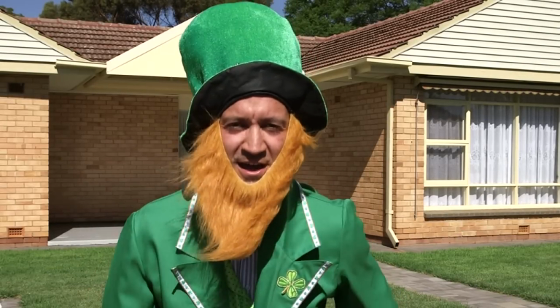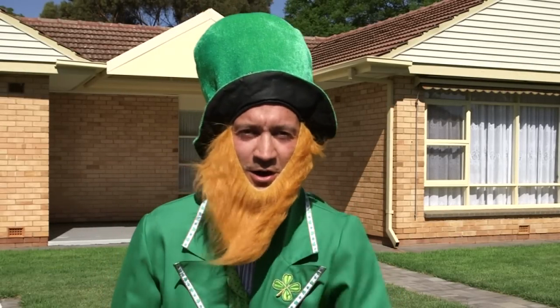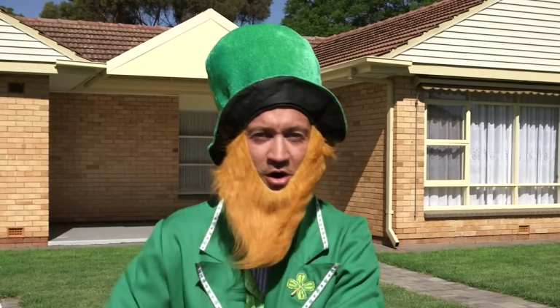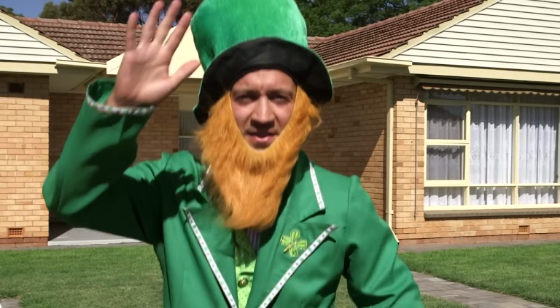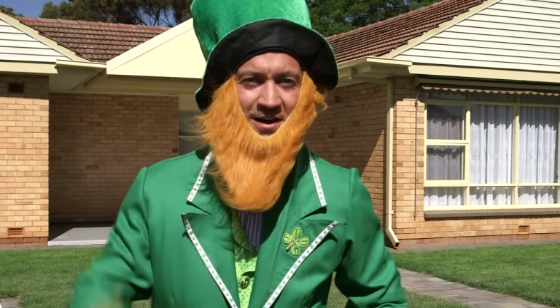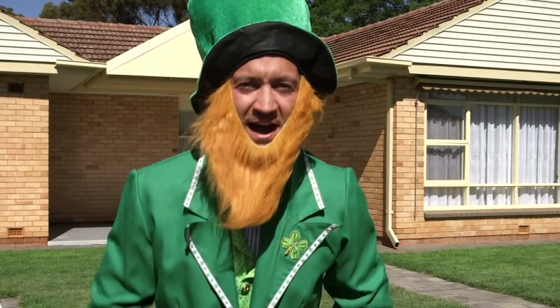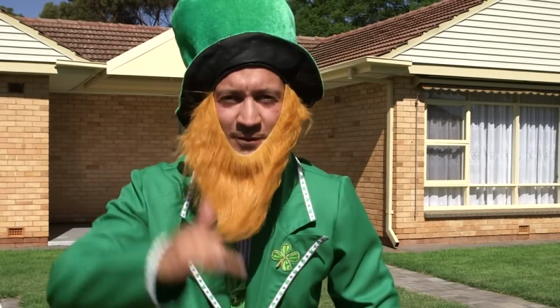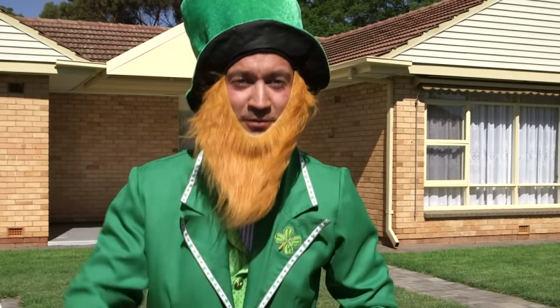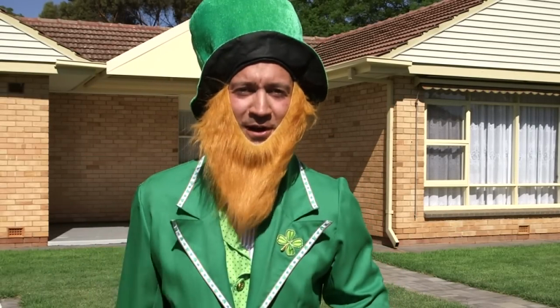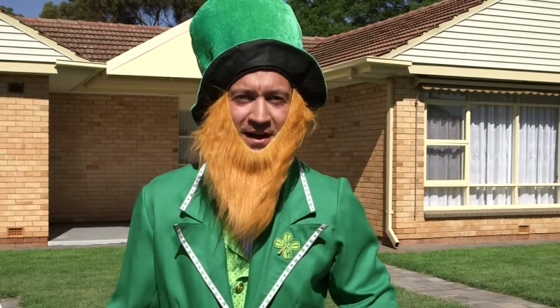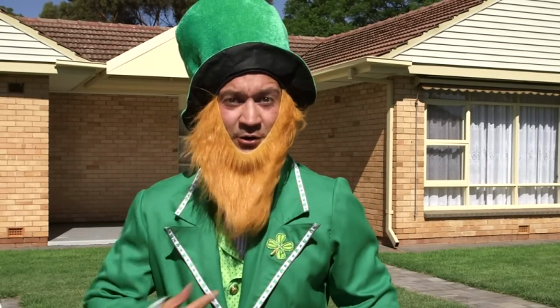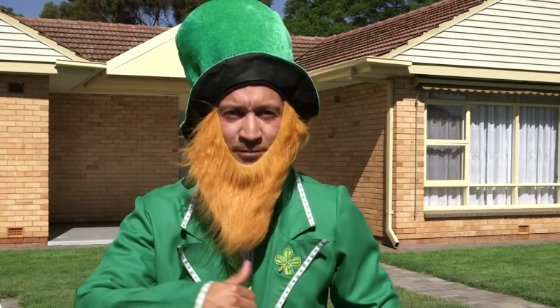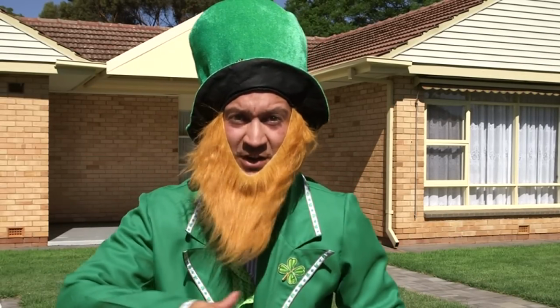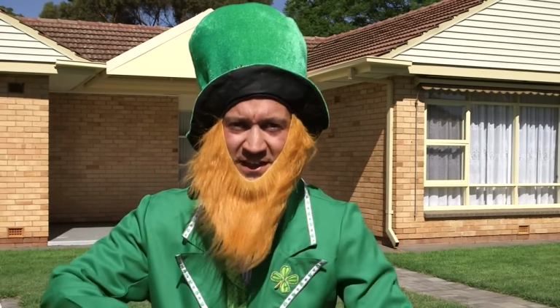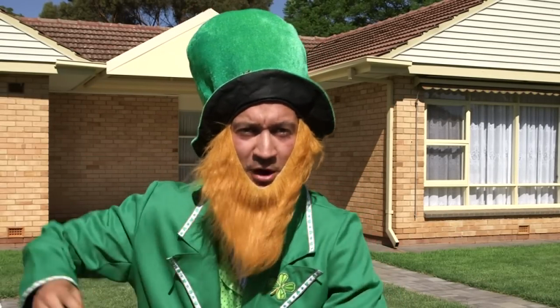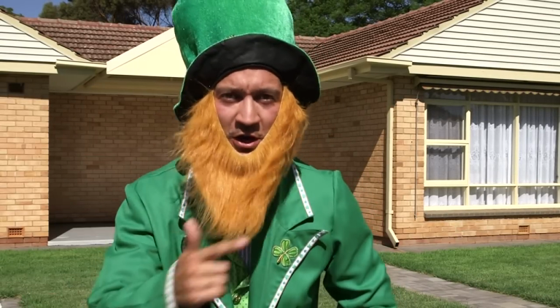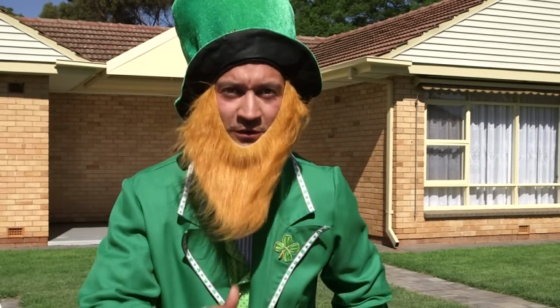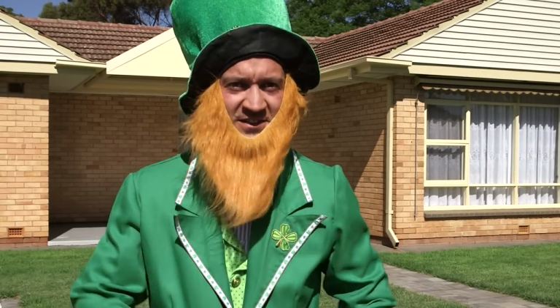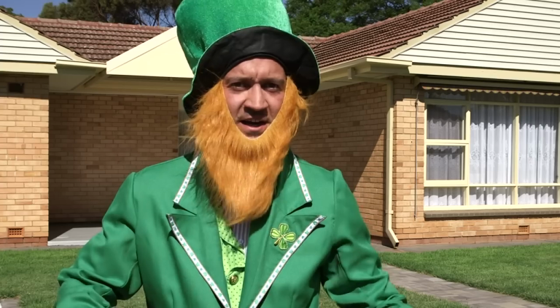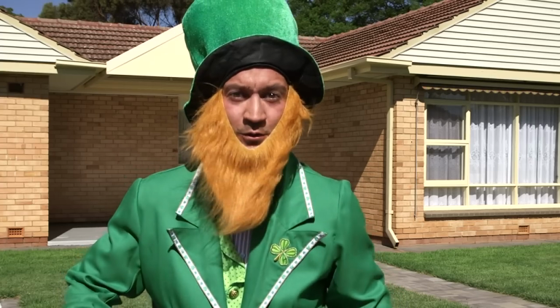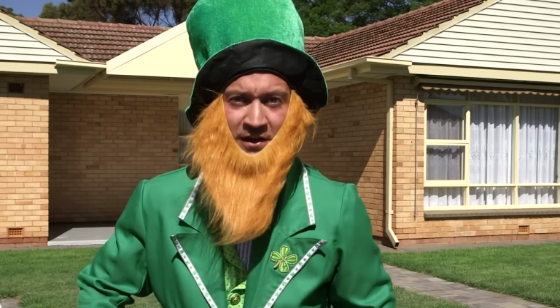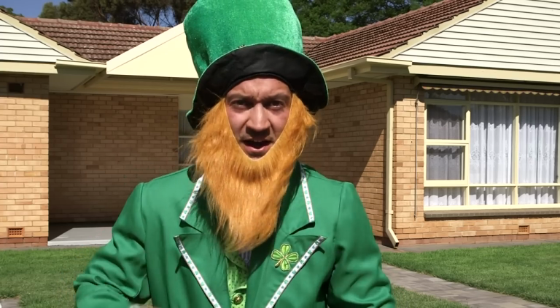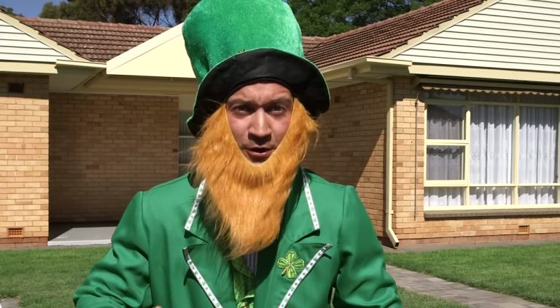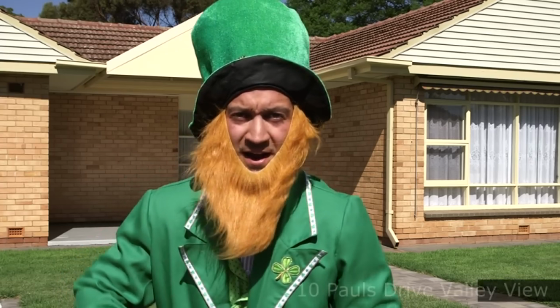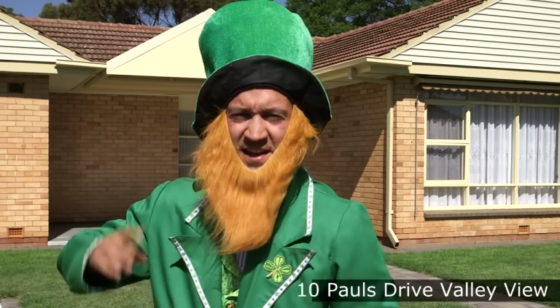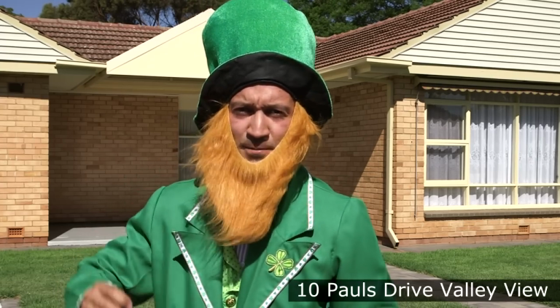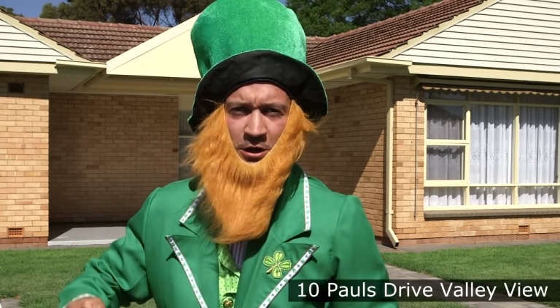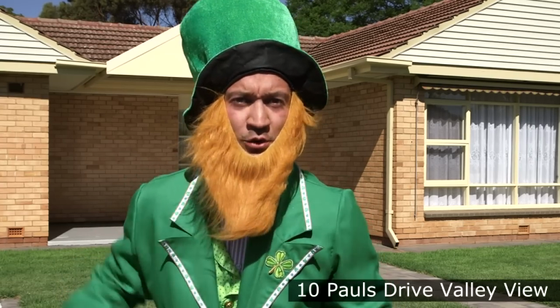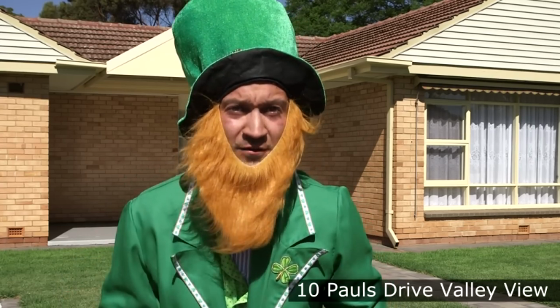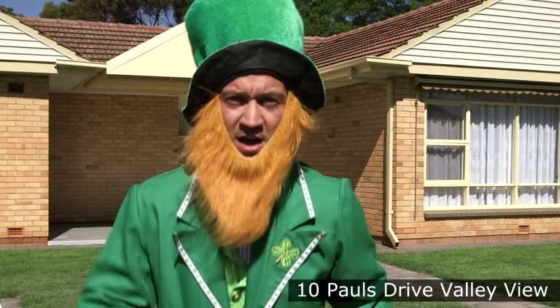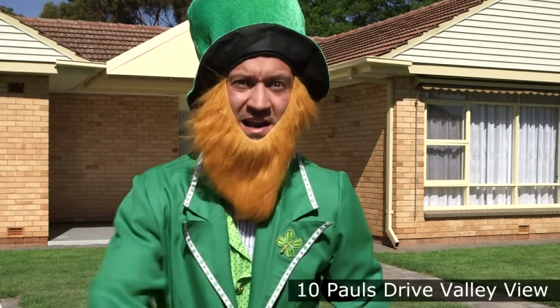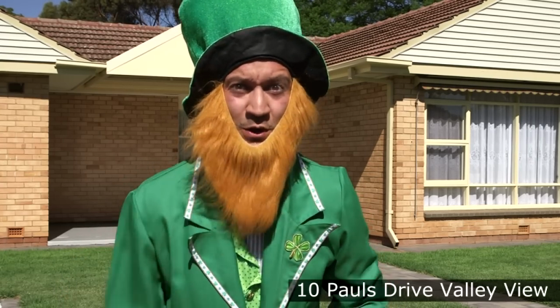Oh hi there! I've come from Dublin, as I've been told there's a pot of gold on this side of the world, here at 10 Poles Drive, Valley View.